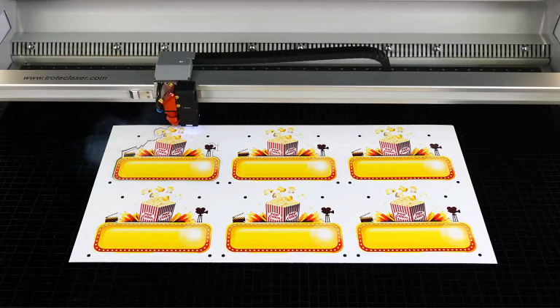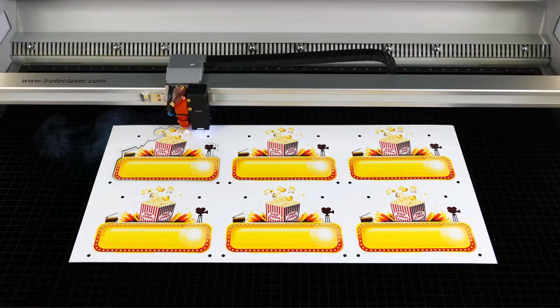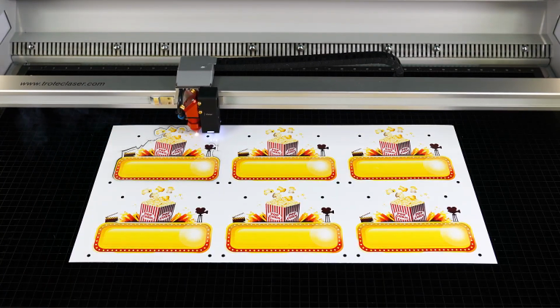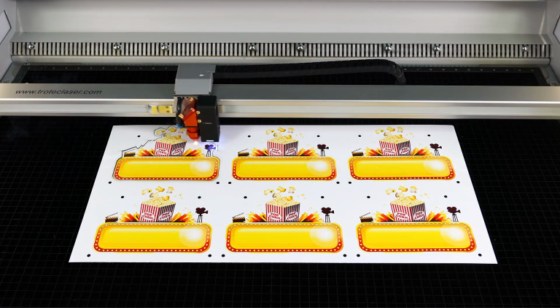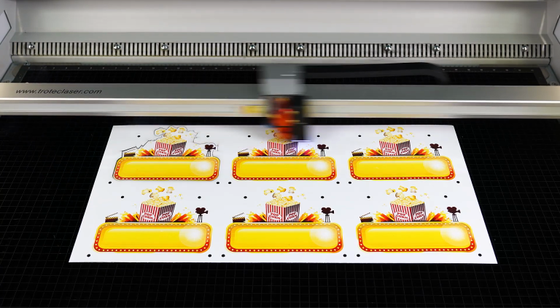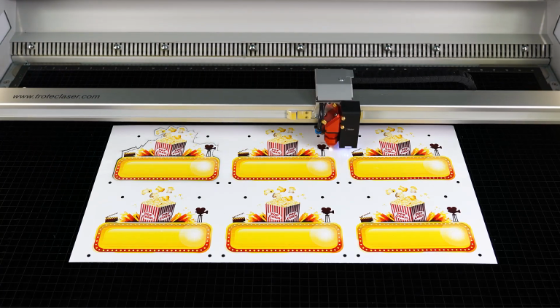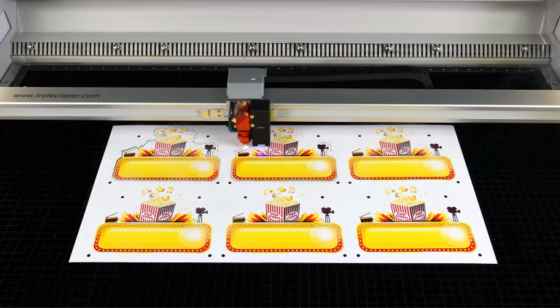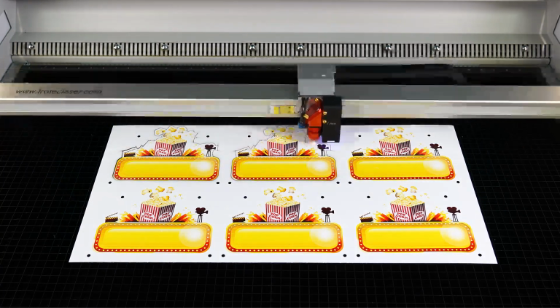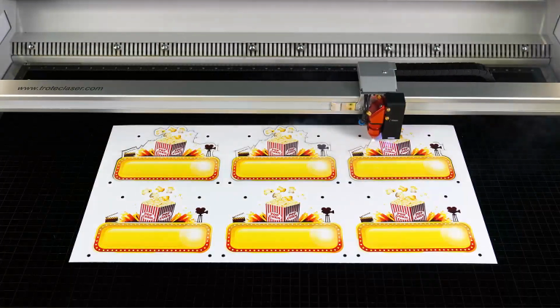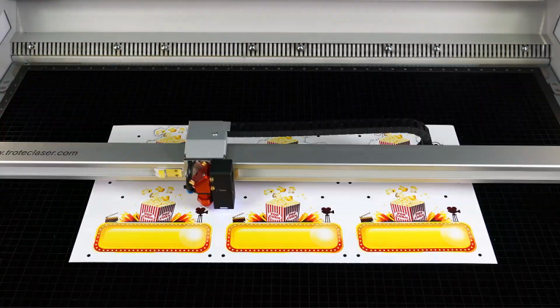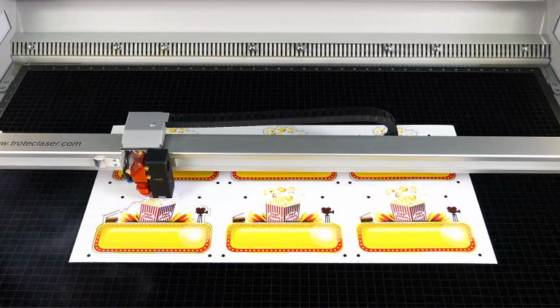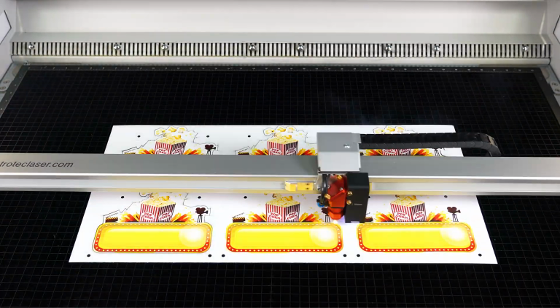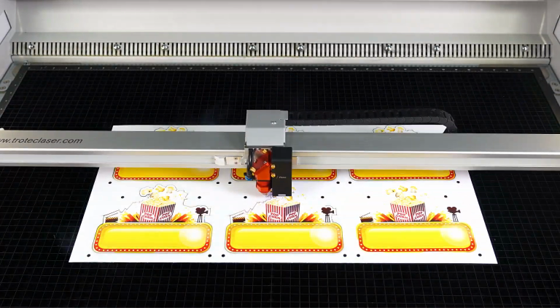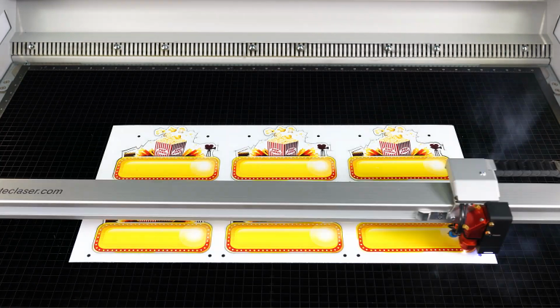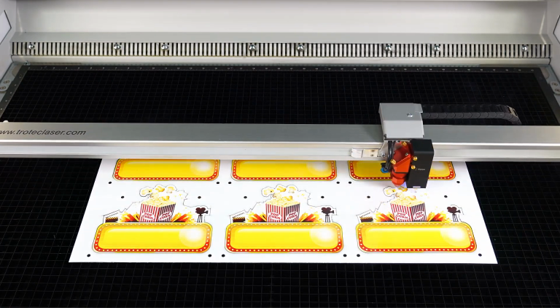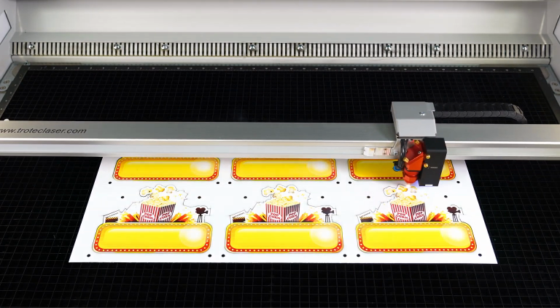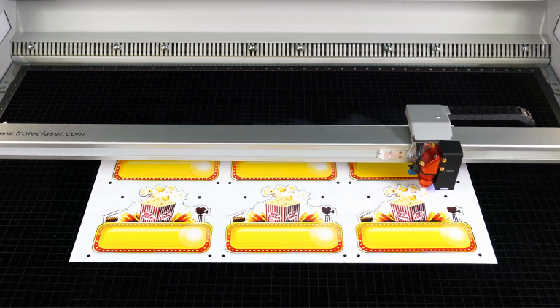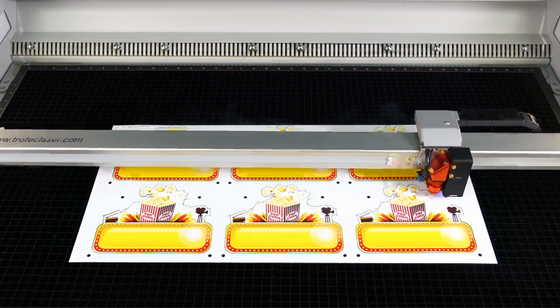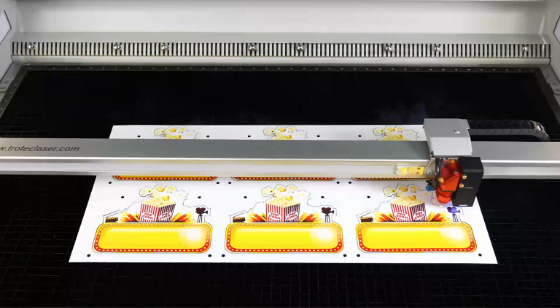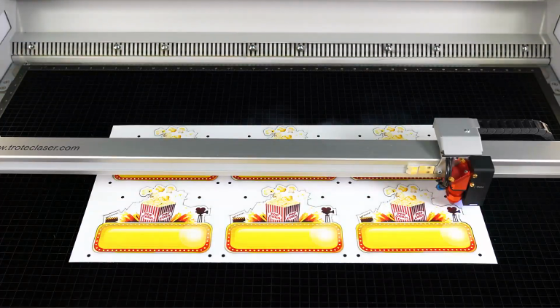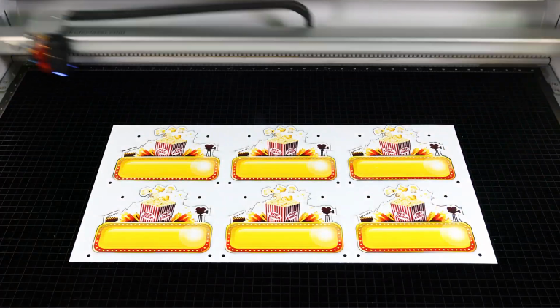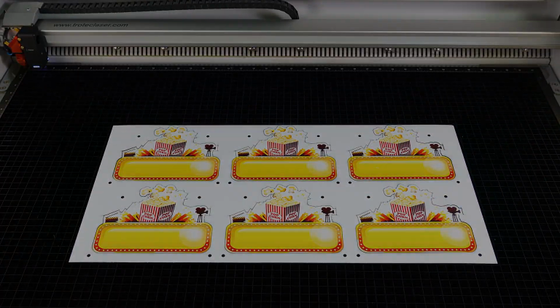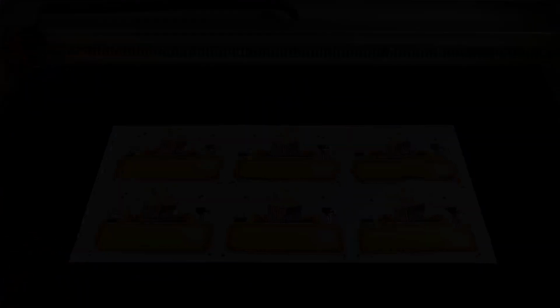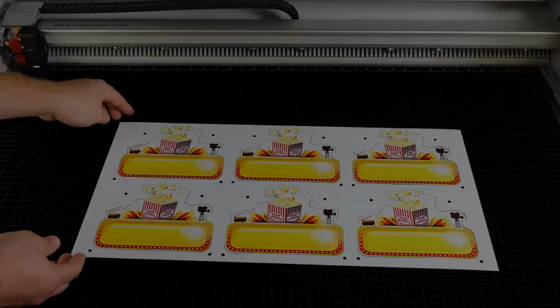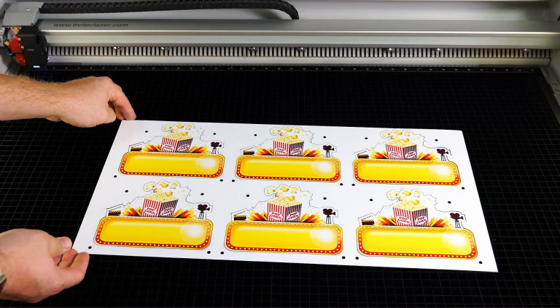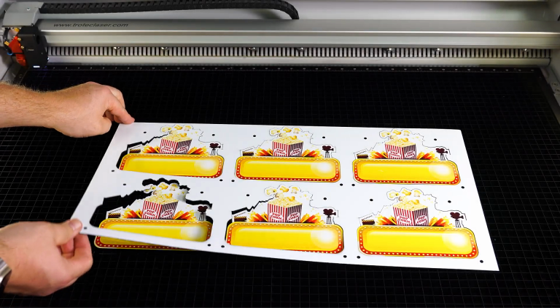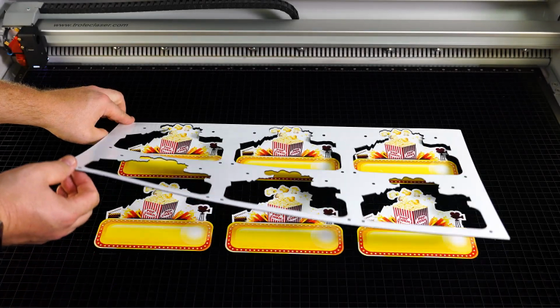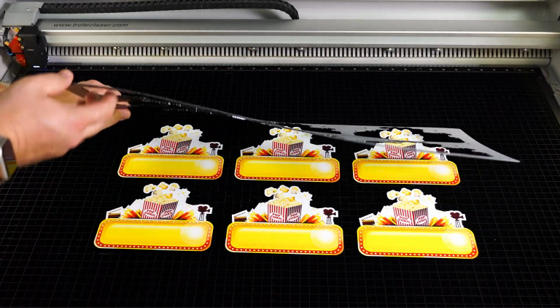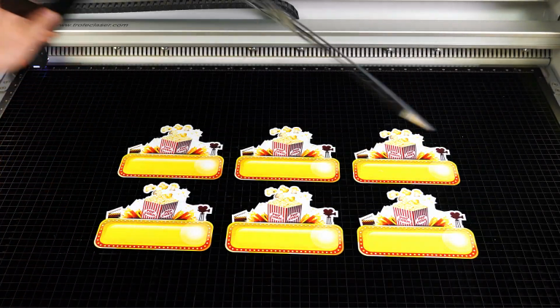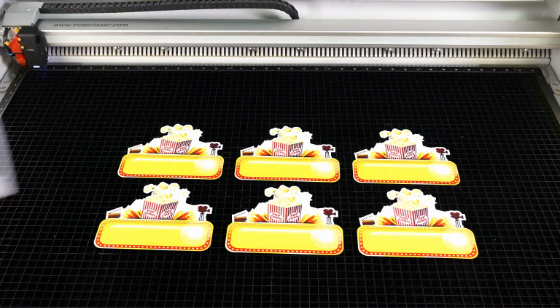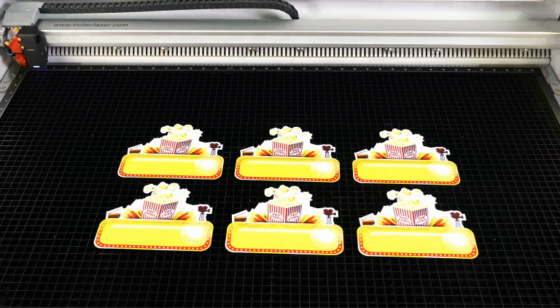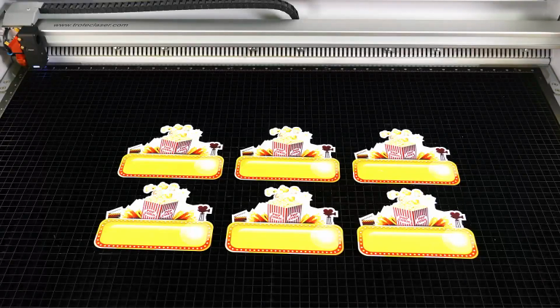Trotec Digital Print Series Plastic is a special laser-friendly plastic that is also print-receptive with UV printing. Multiple surfaces and core color combinations are available, so it can also be laser engraved, allowing for print, cut, and engrave applications.